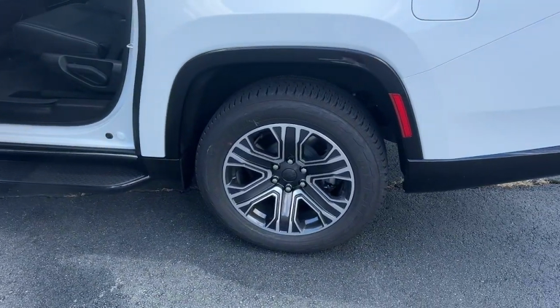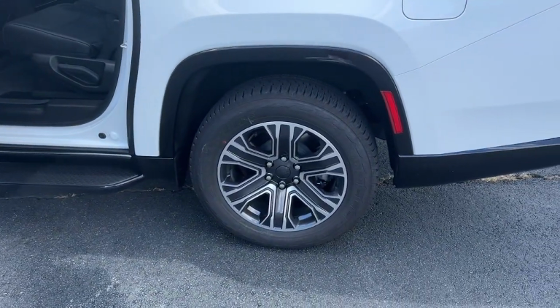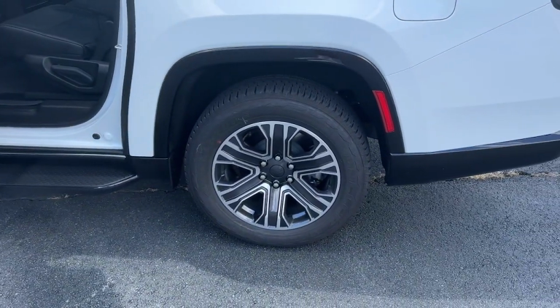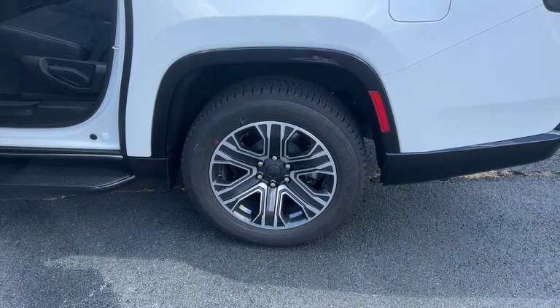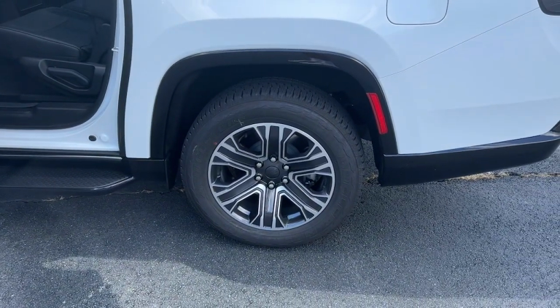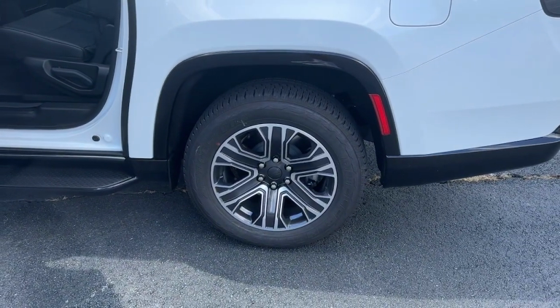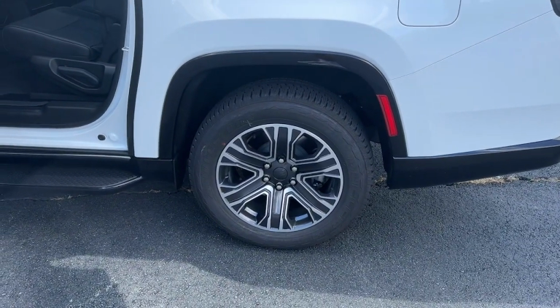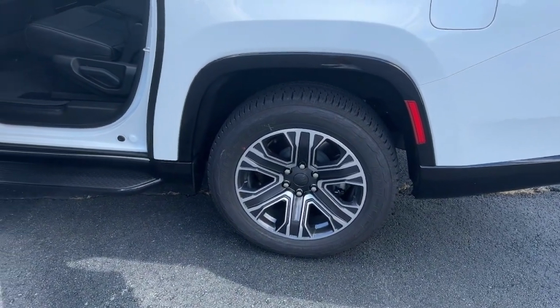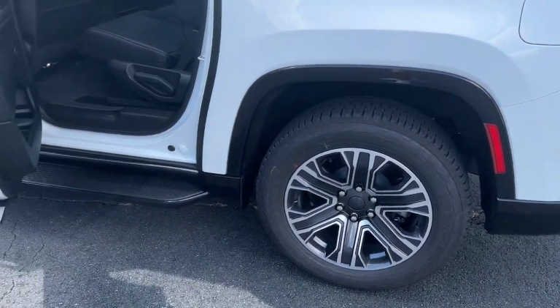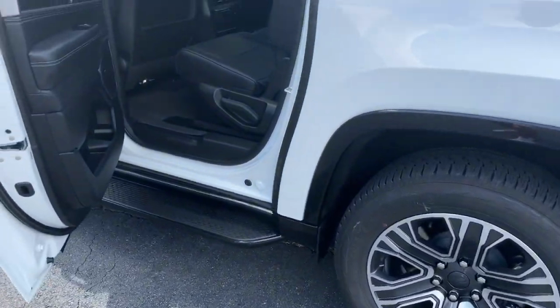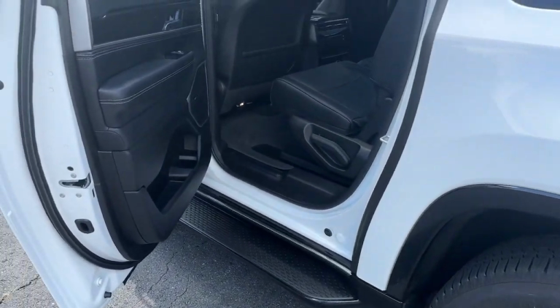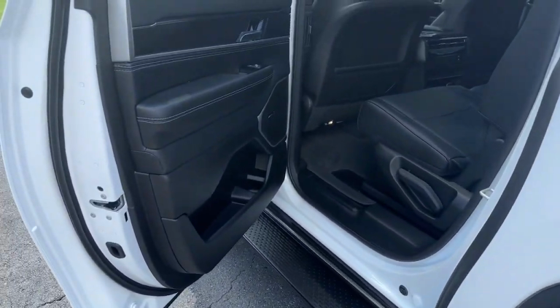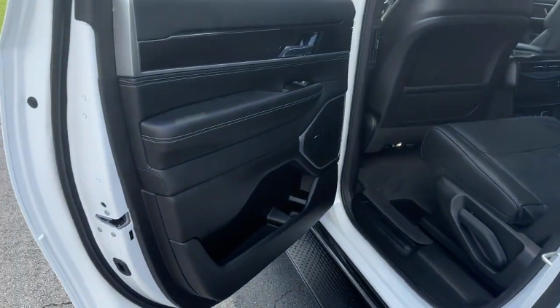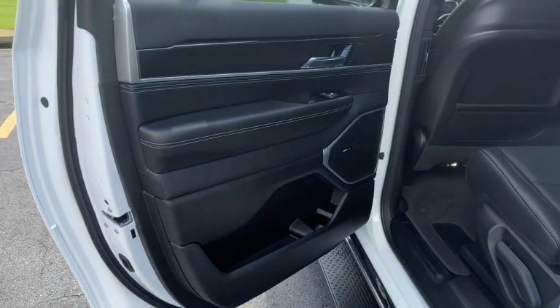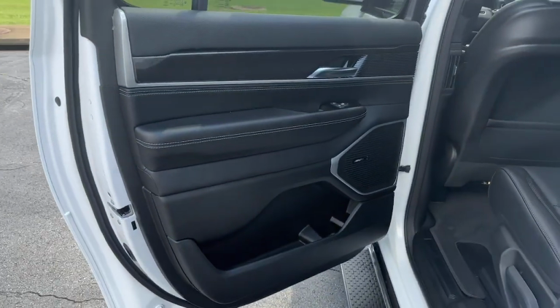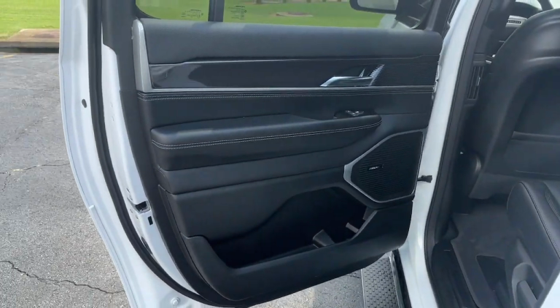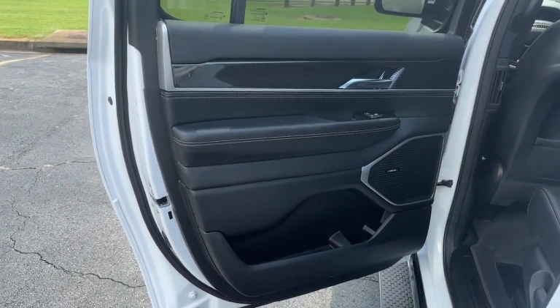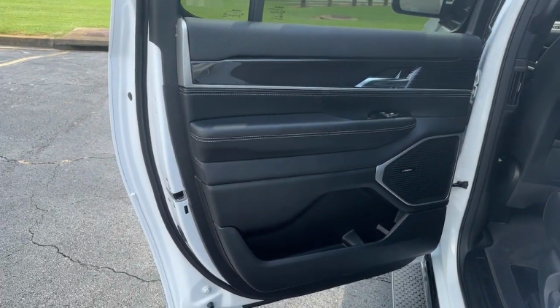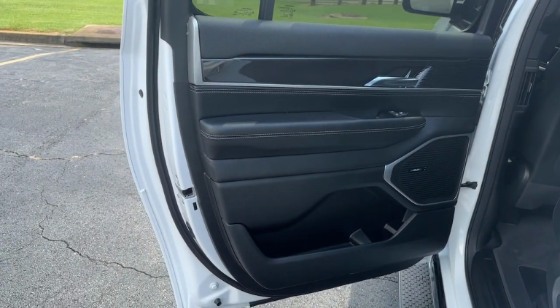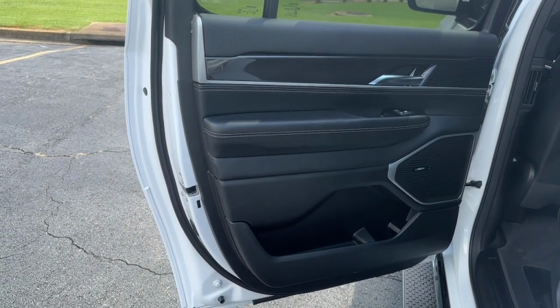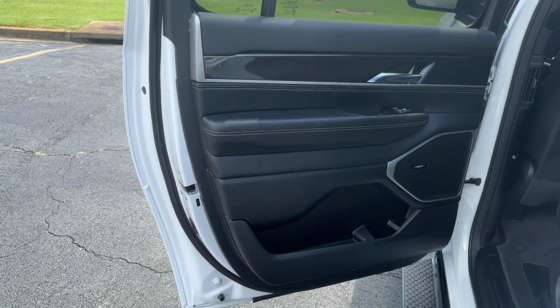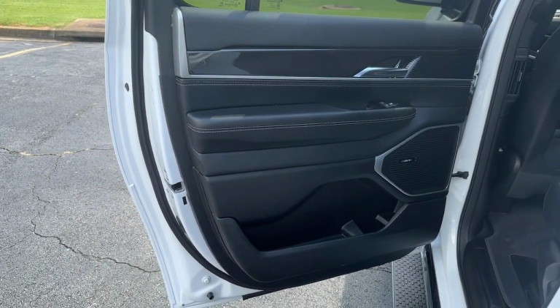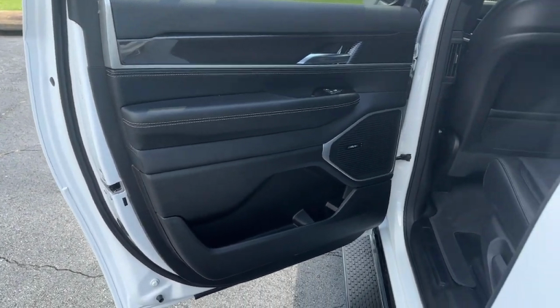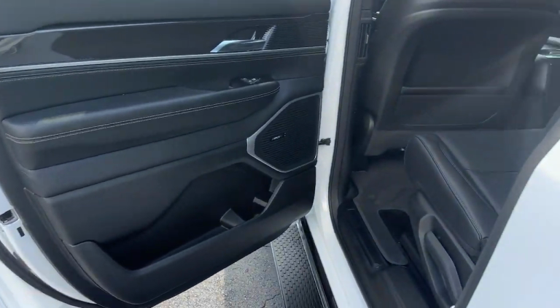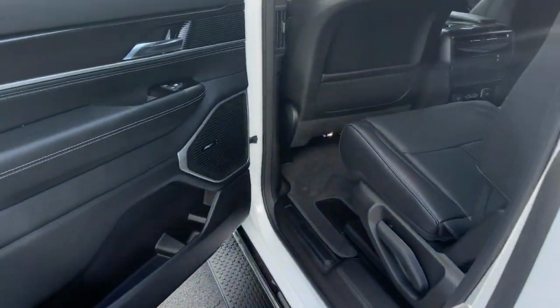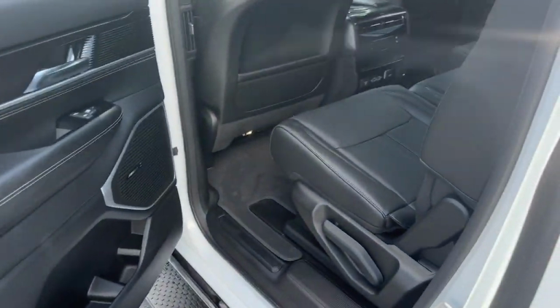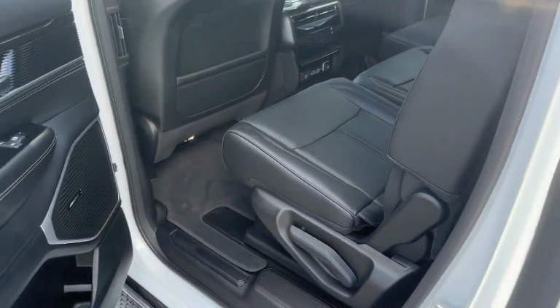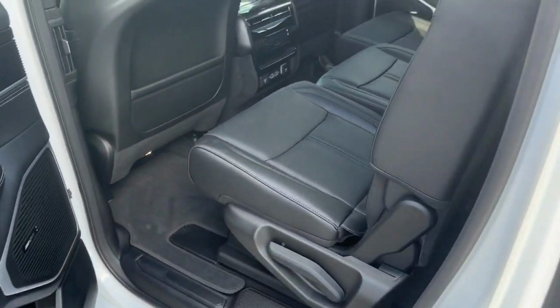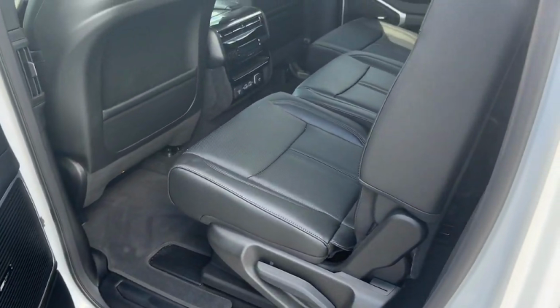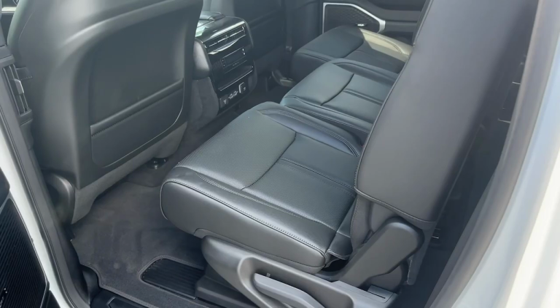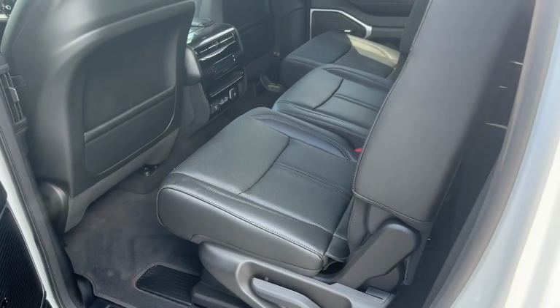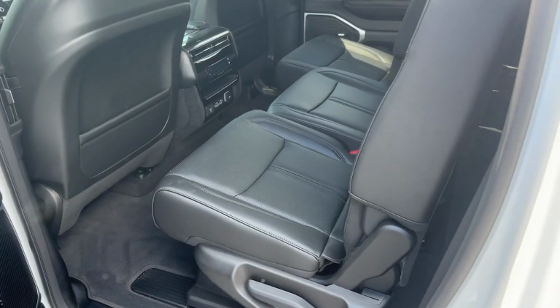Don't miss the chance to make family memories in this adventure-ready Wagoneer. Our team will give you an outstanding test drive experience. Stop in today.